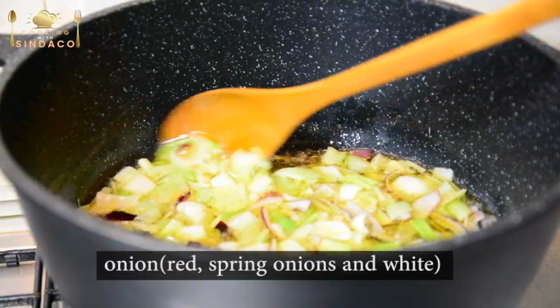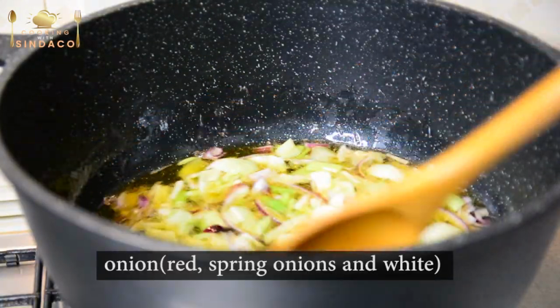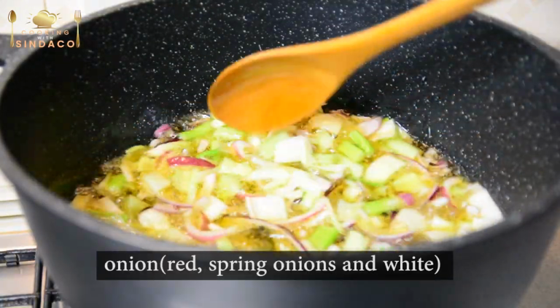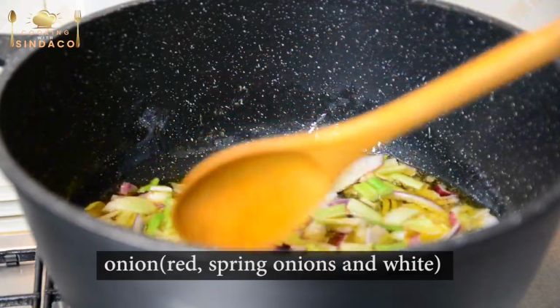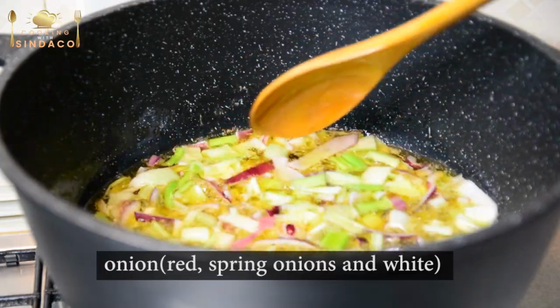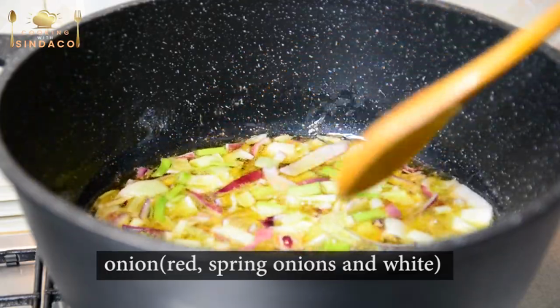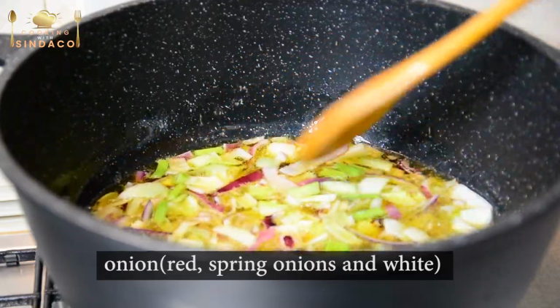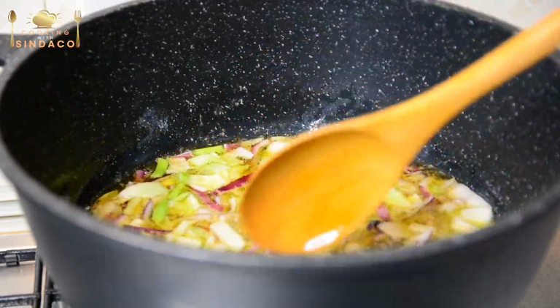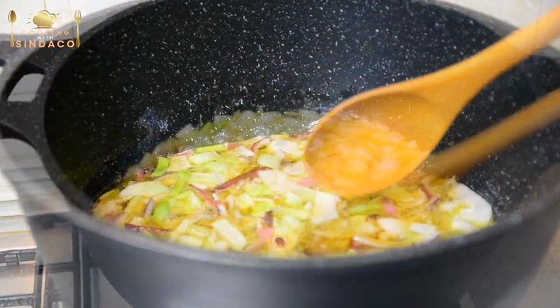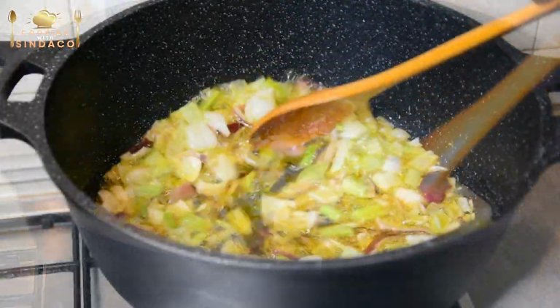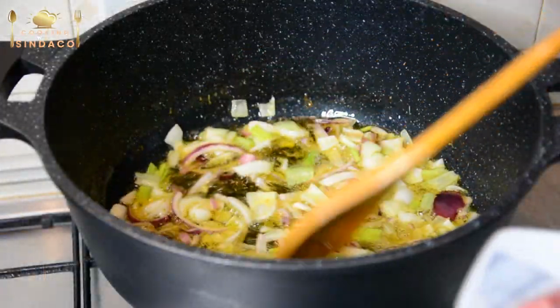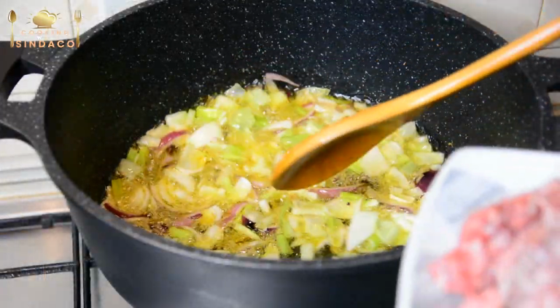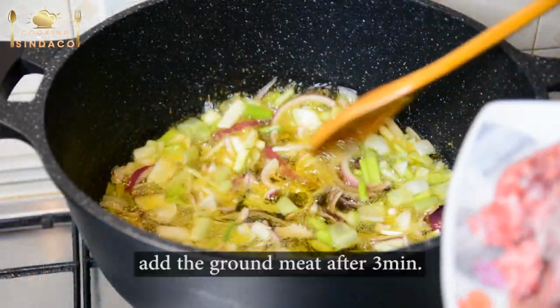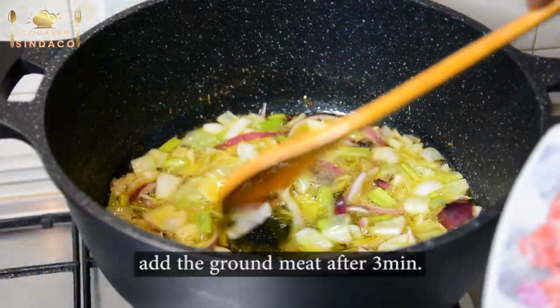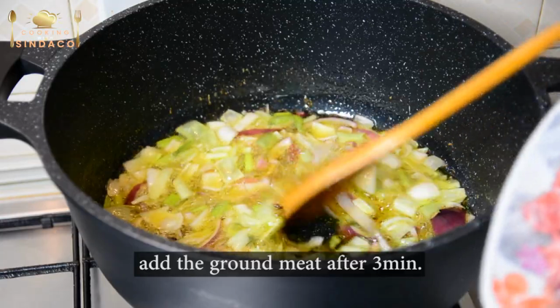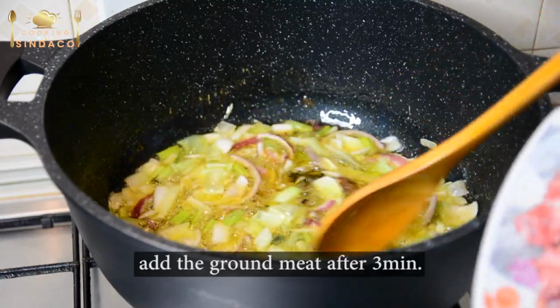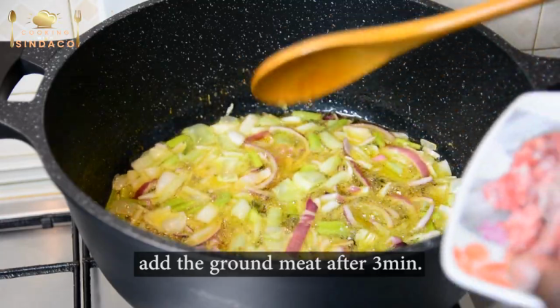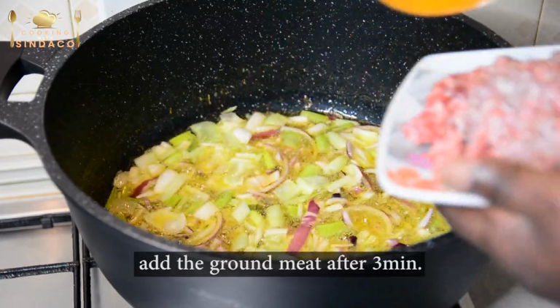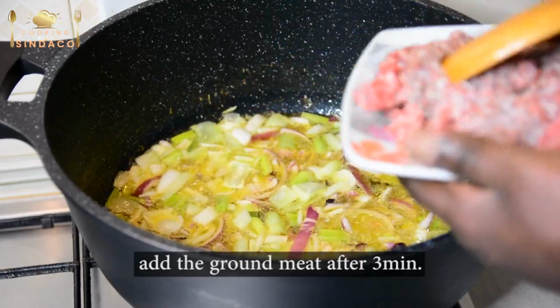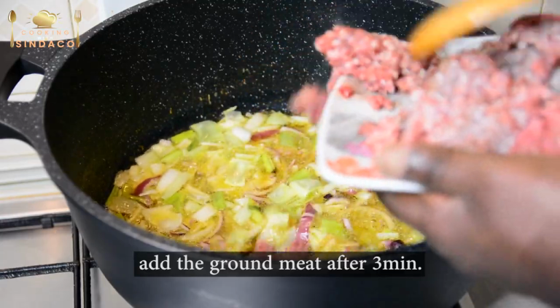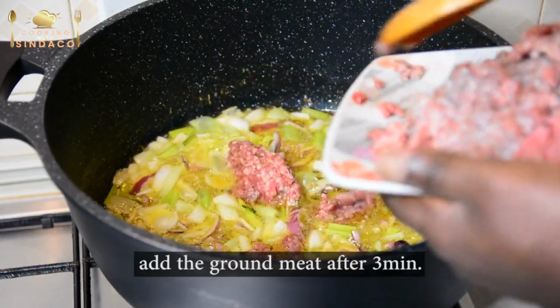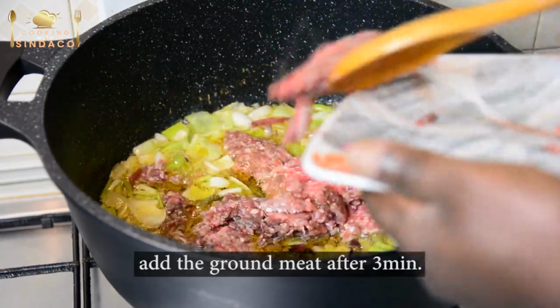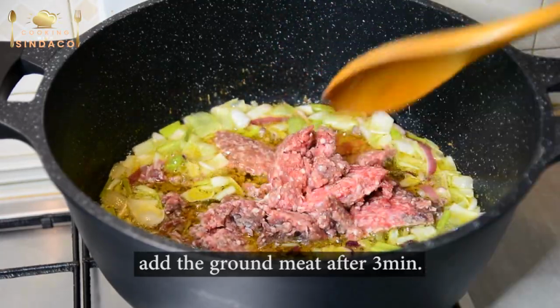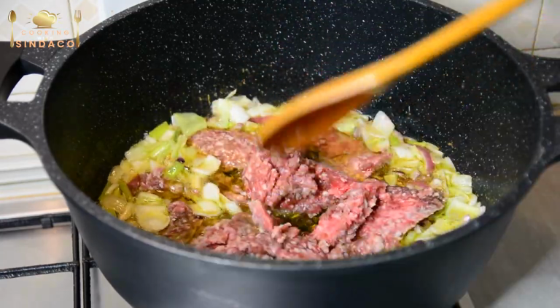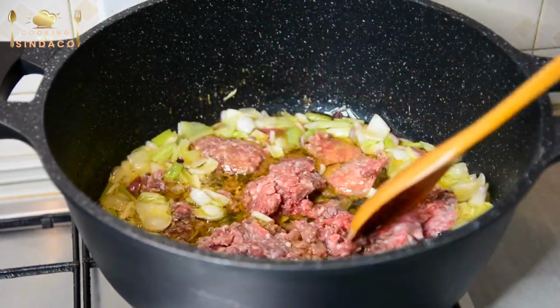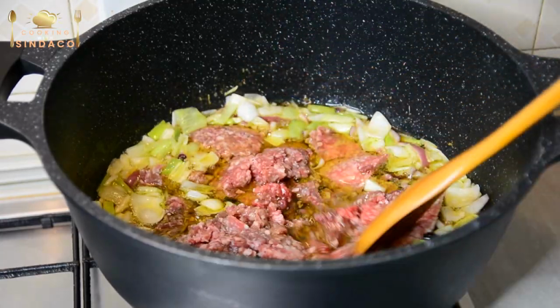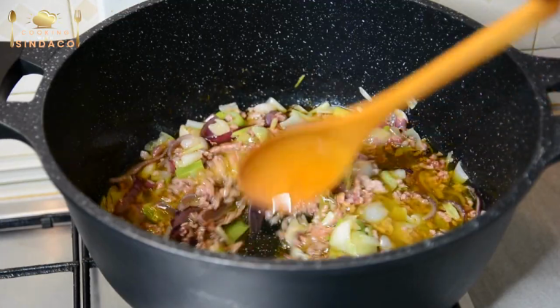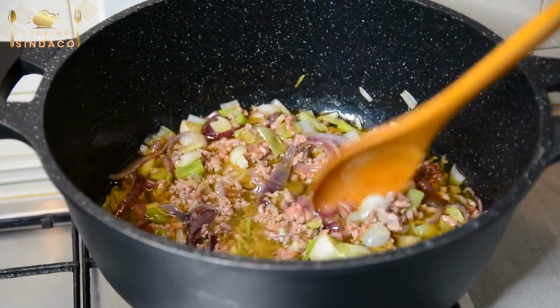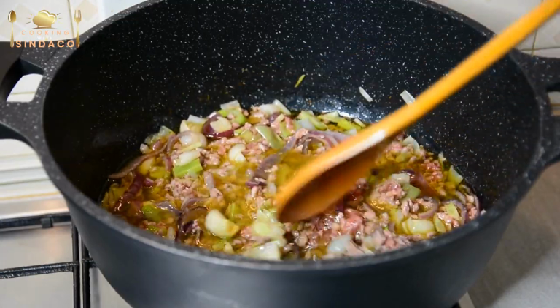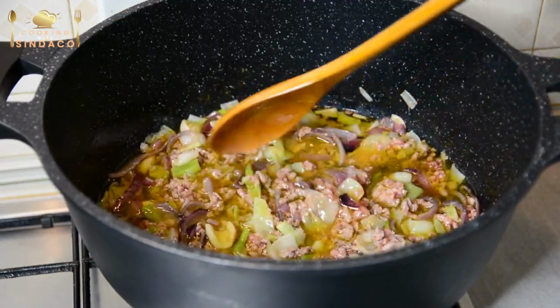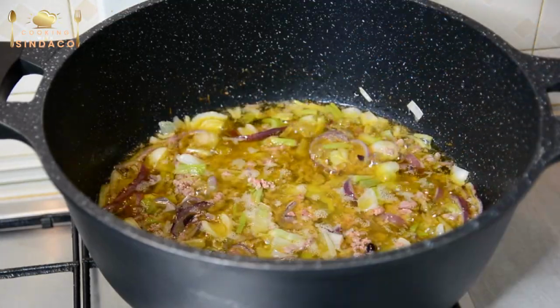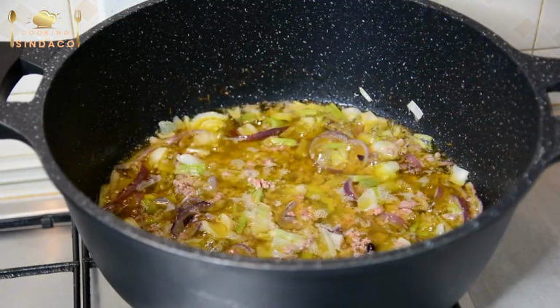Onion, a mixed onion — that's why you can see the red and the green and white, you know. So after 3 minutes I'm adding my ground meat. I'm going to add my onion.